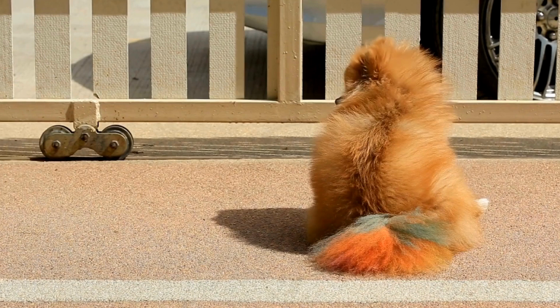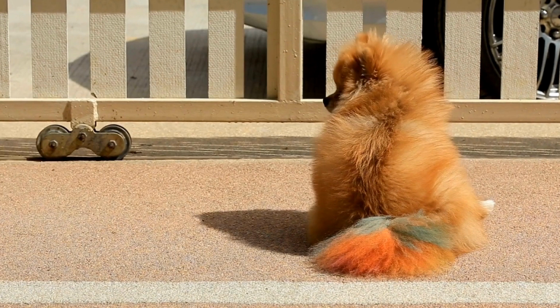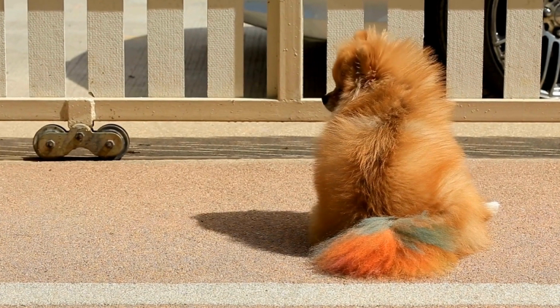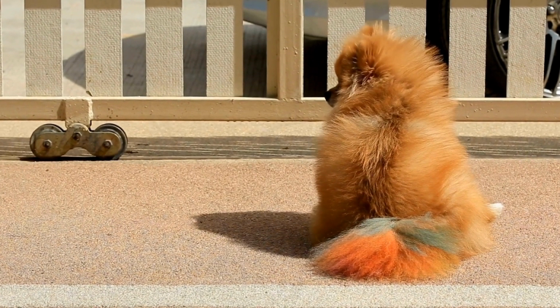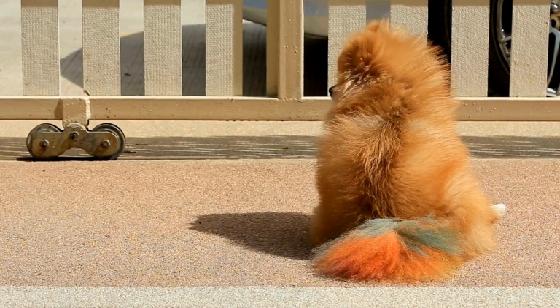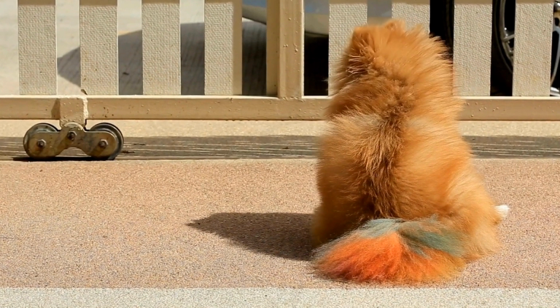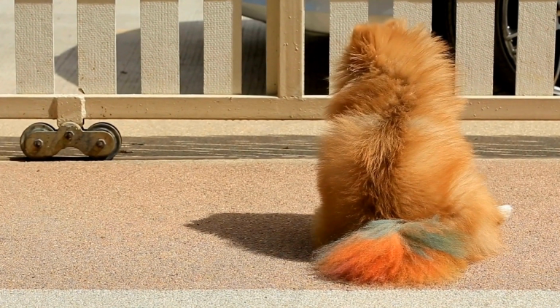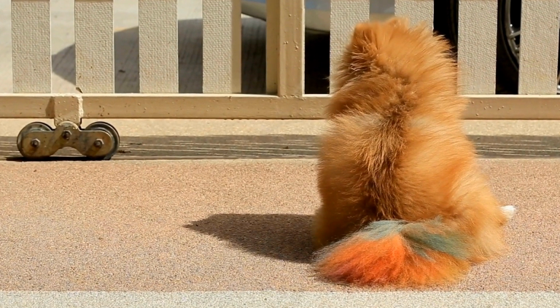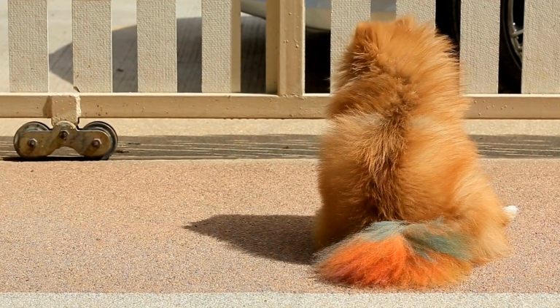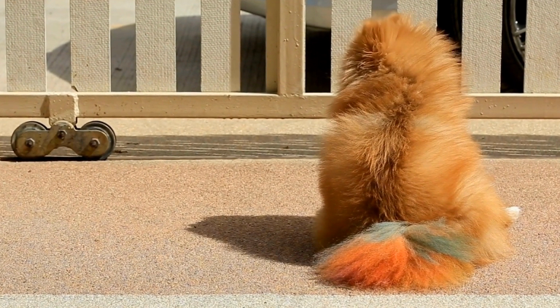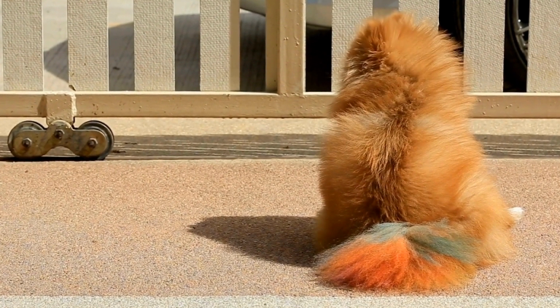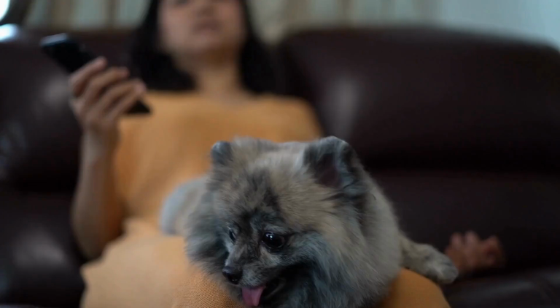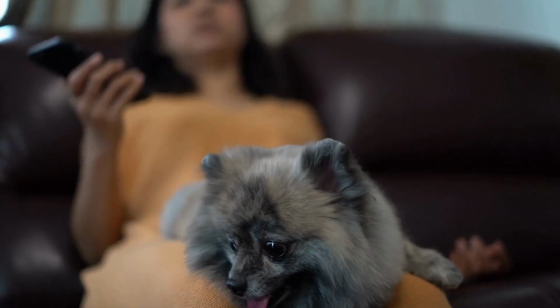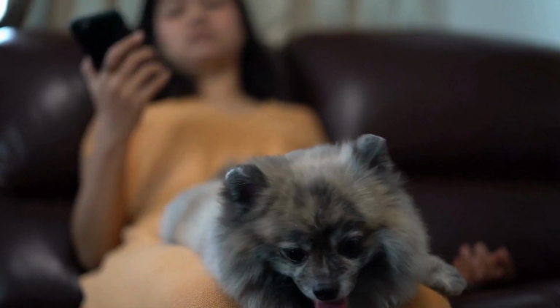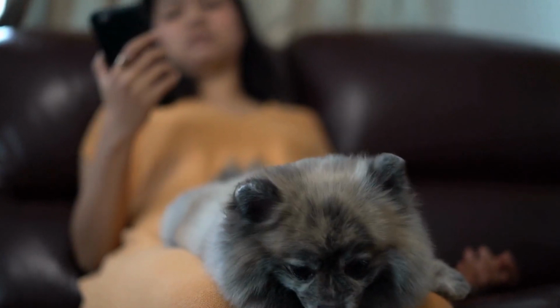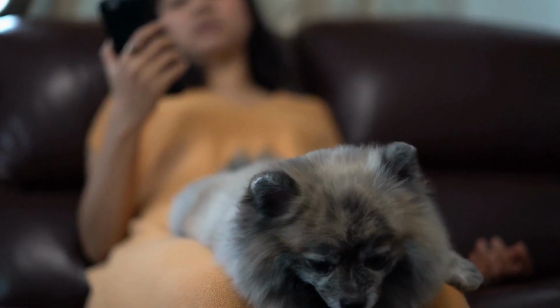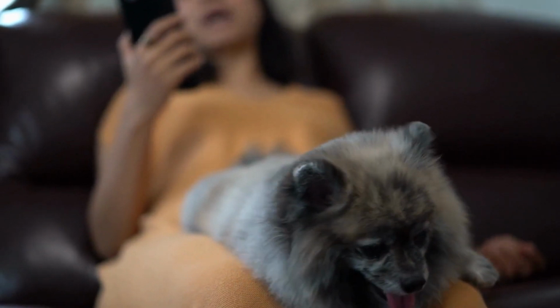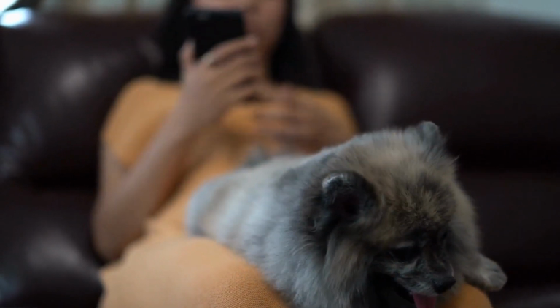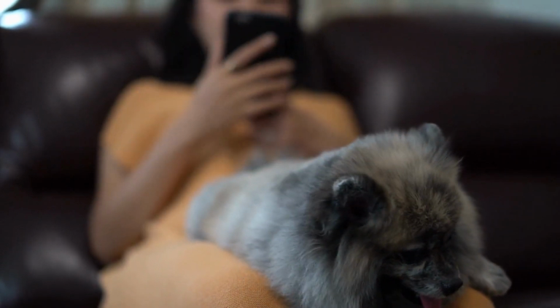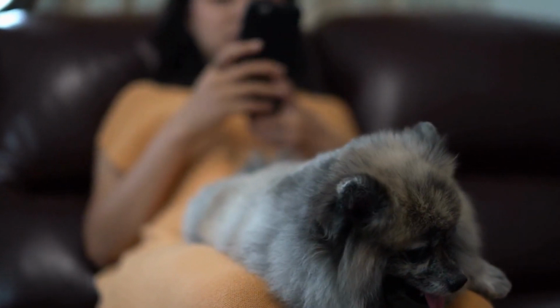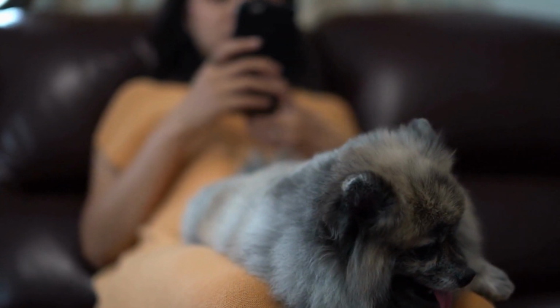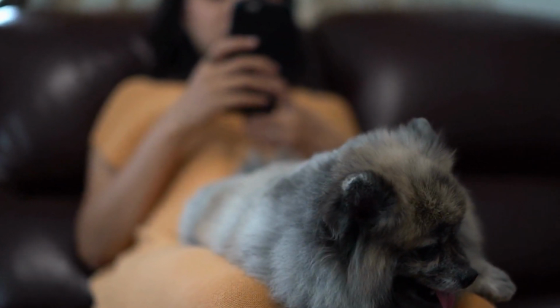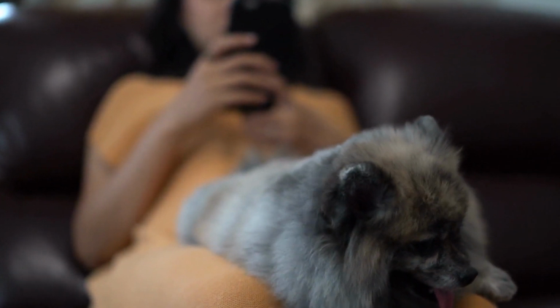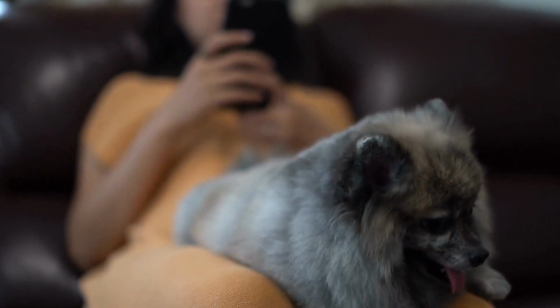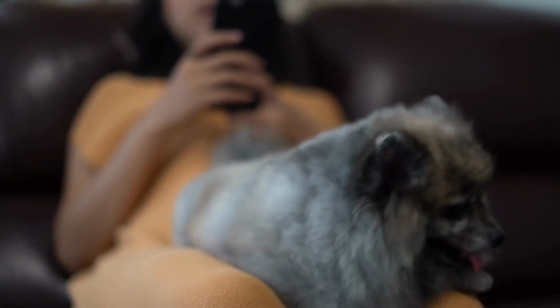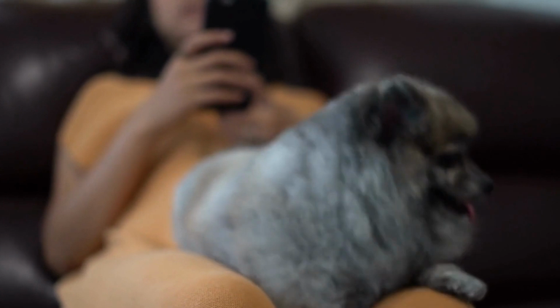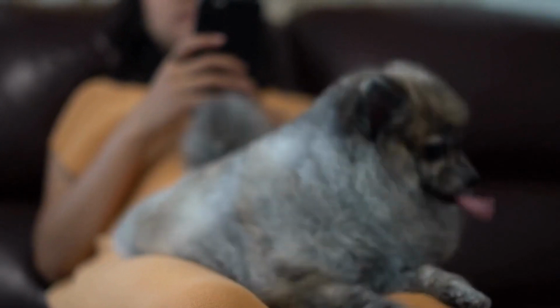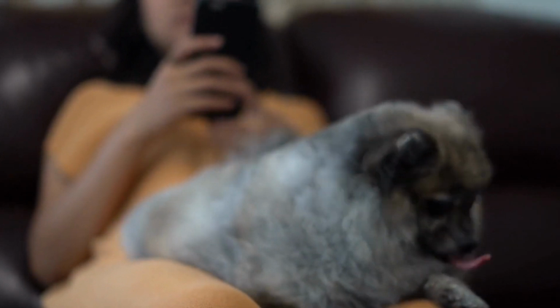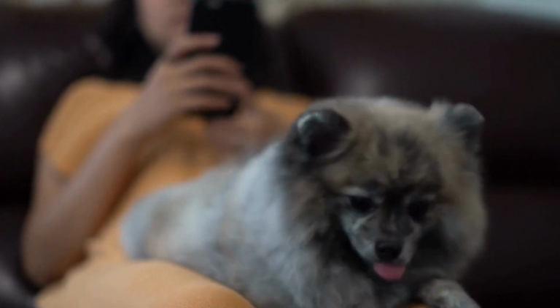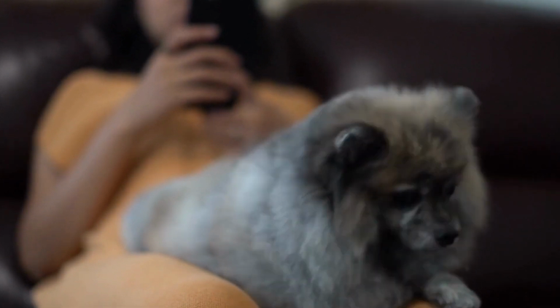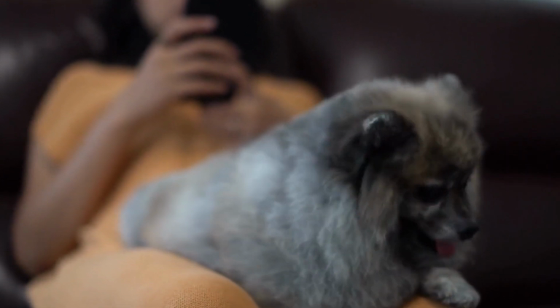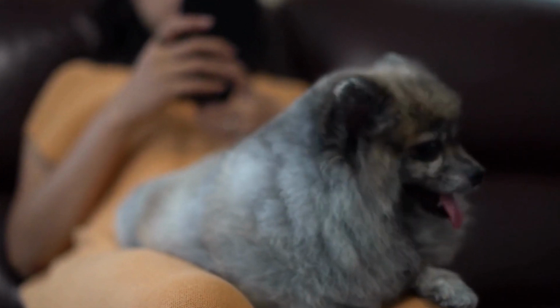Pomeranians are known for their adorable appearance and playful personalities. These small, fluffy dogs have become quite popular pets among fashion enthusiasts and celebrities, often seen sporting trendy accessories and stylish outfits.